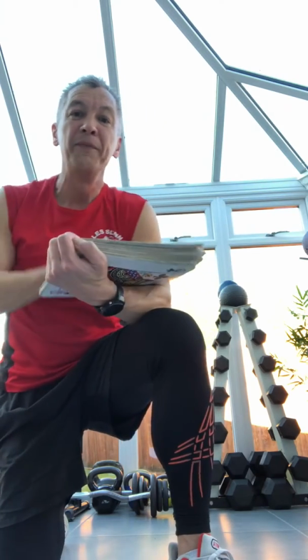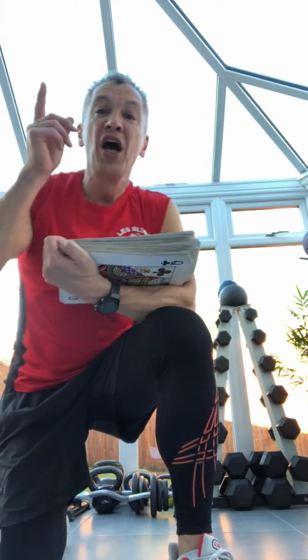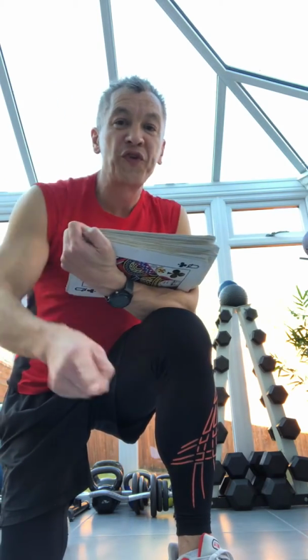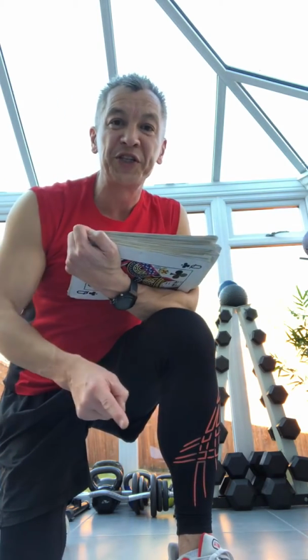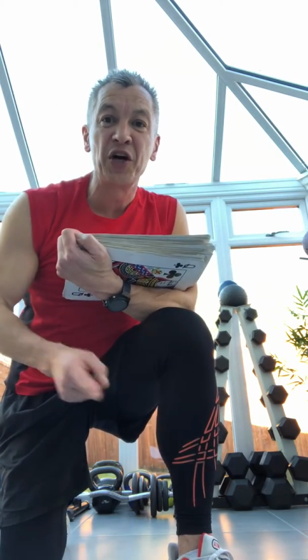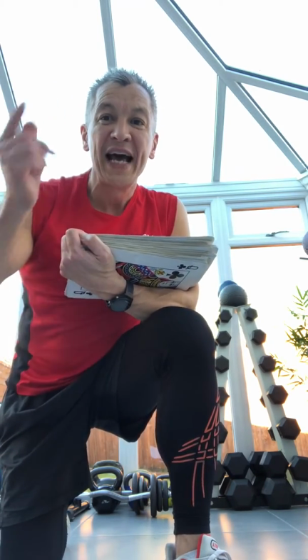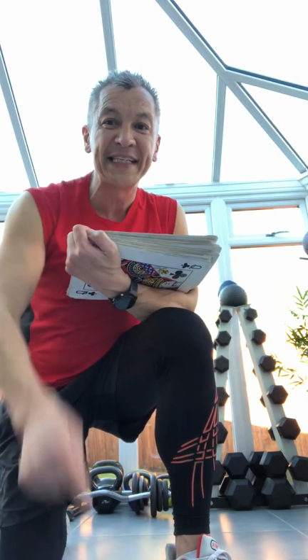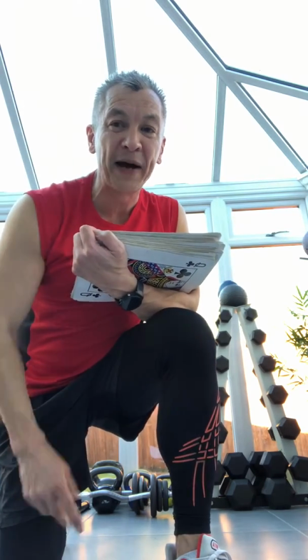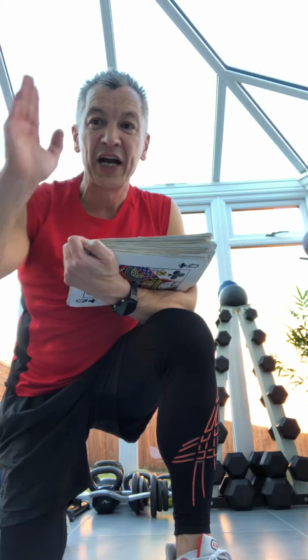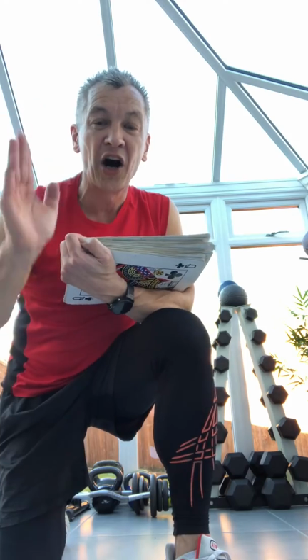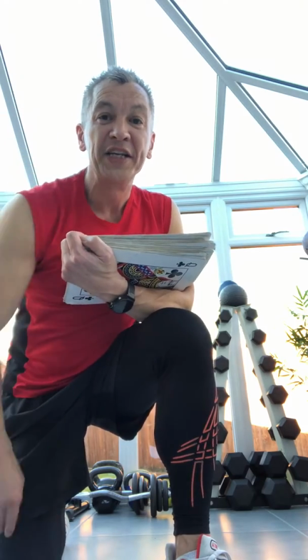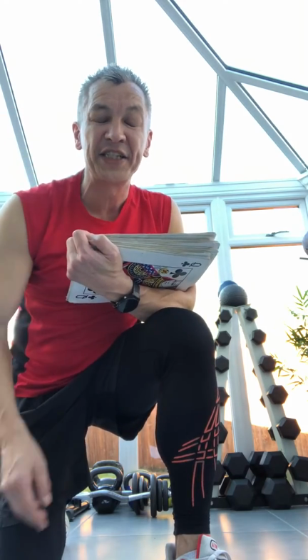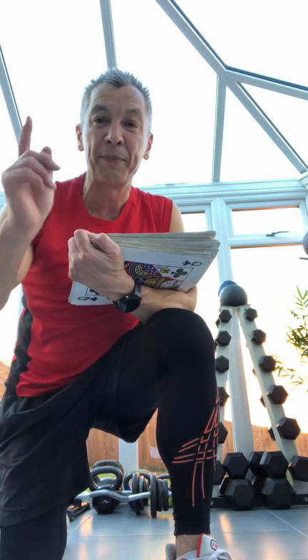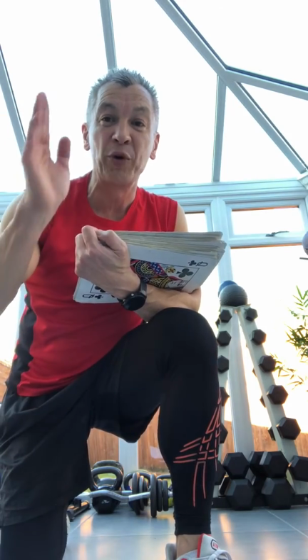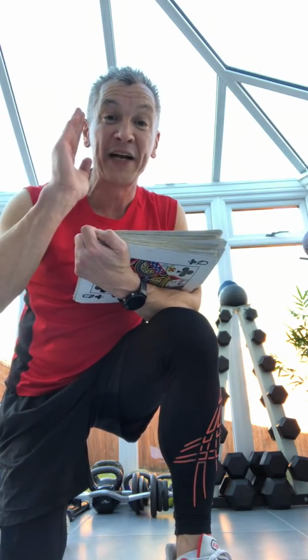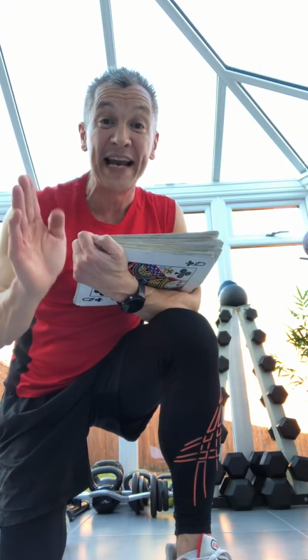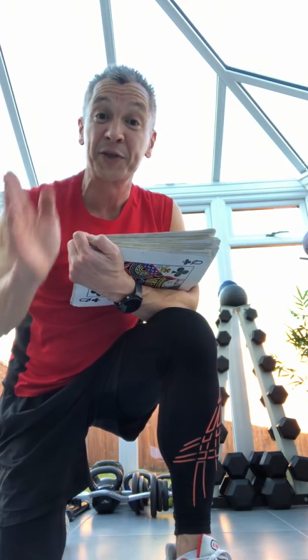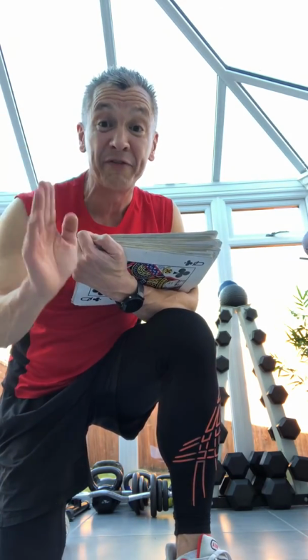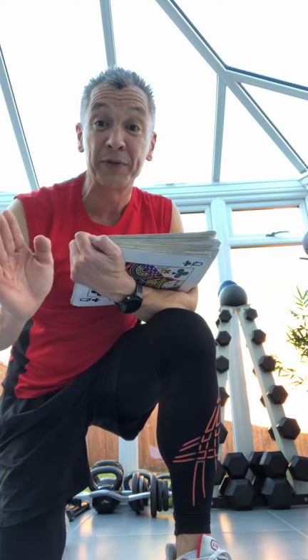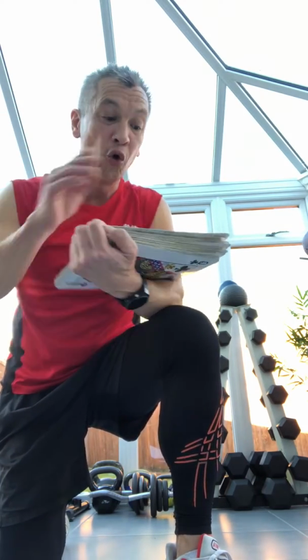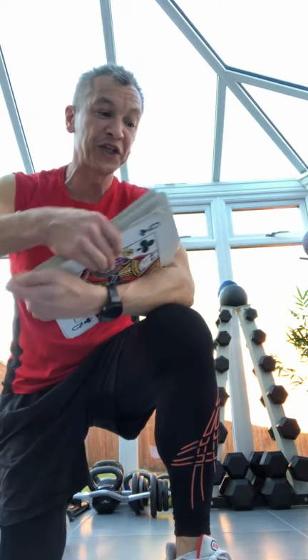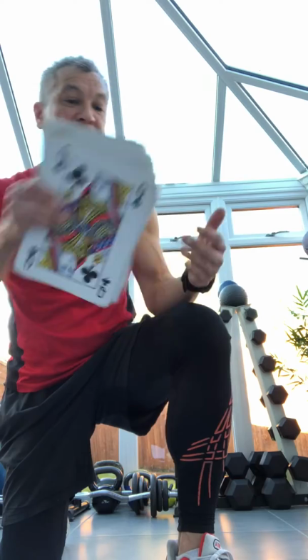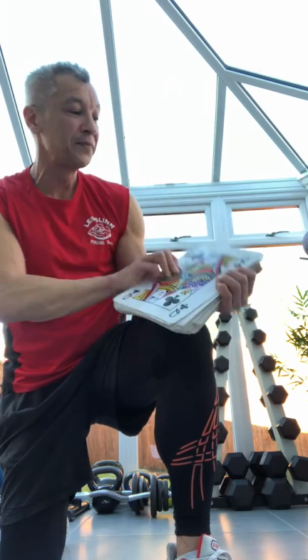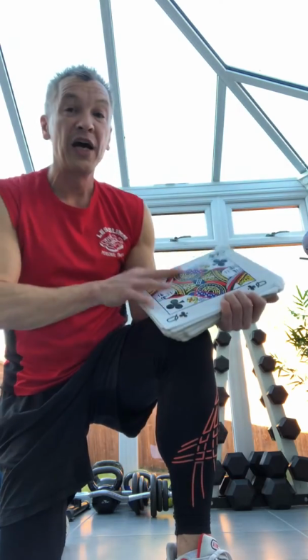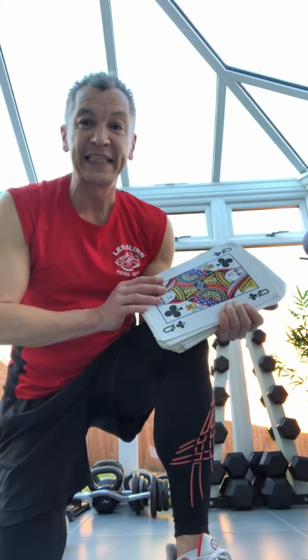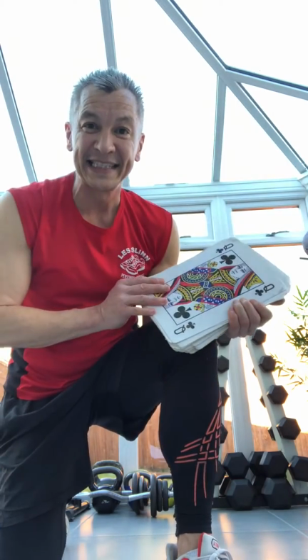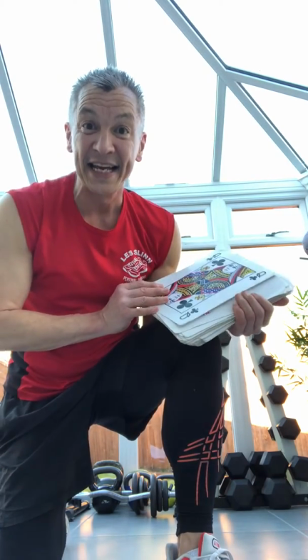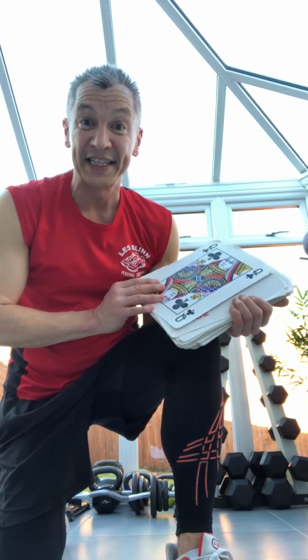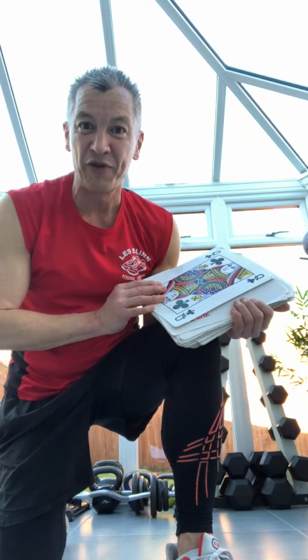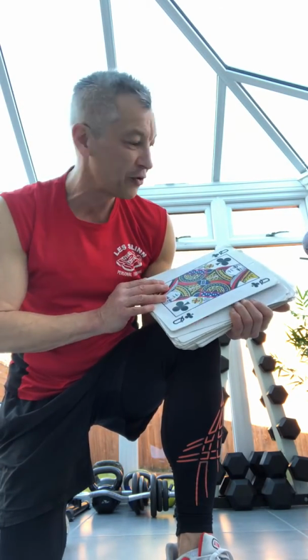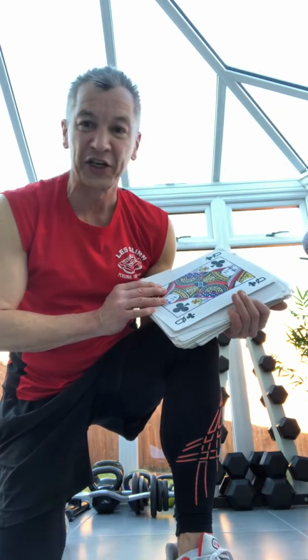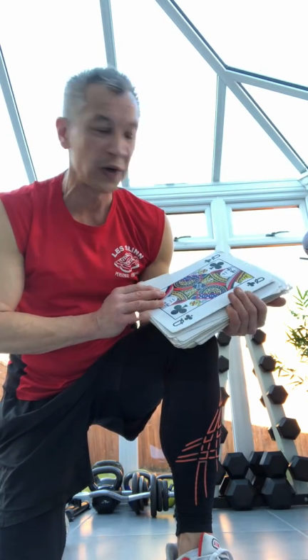Now there's two other things you need to know. Aces in a pack are high, so aces will be a value of 11 — that's 11 reps. All picture cards are classed as 10, that's 10 reps per exercise as well.